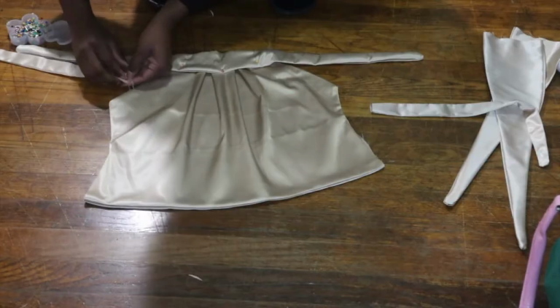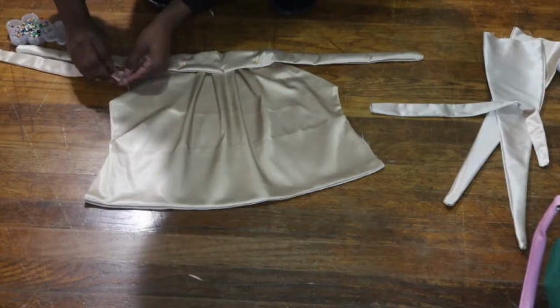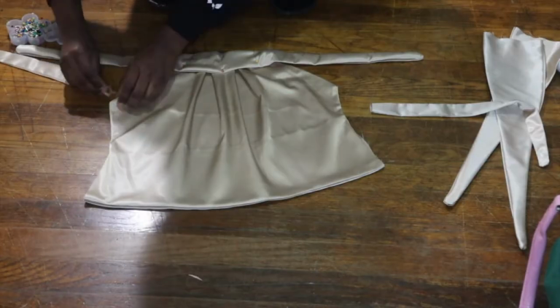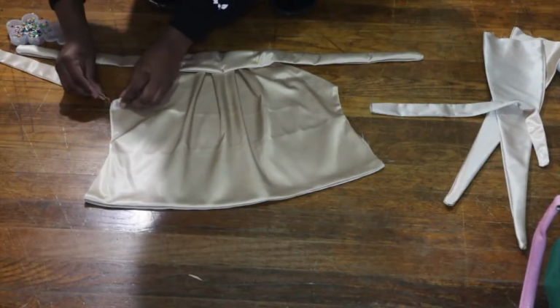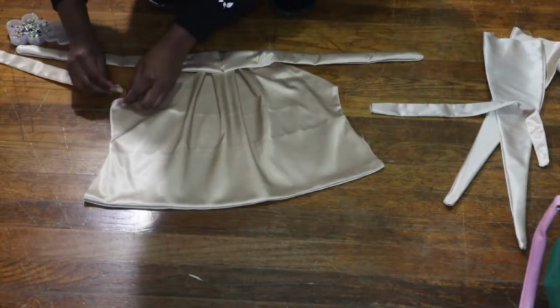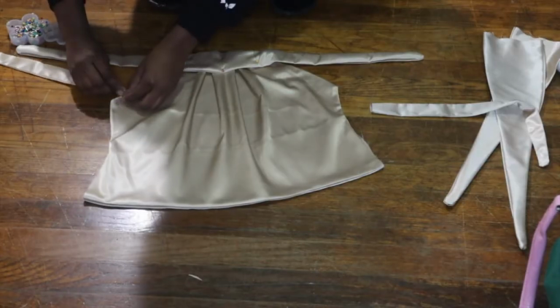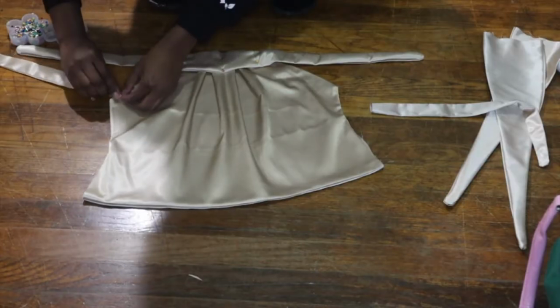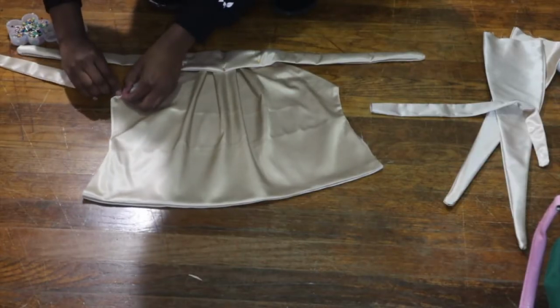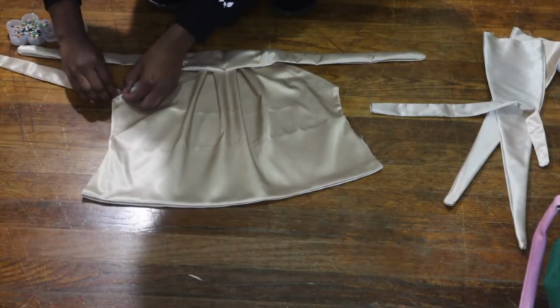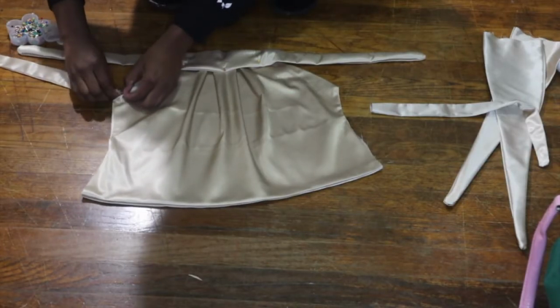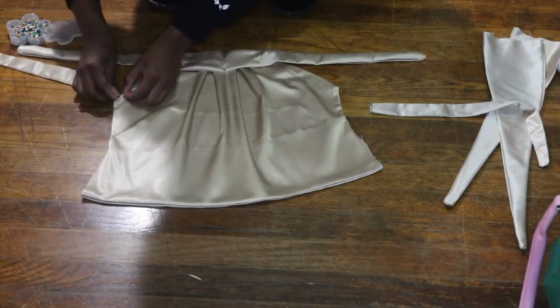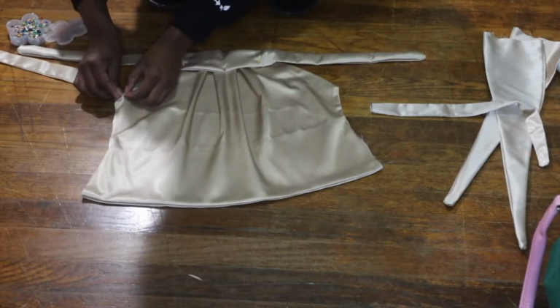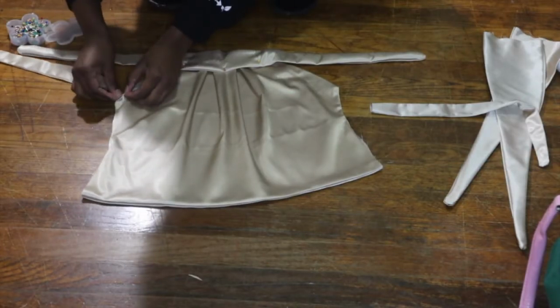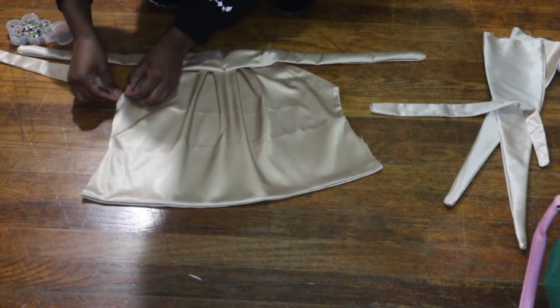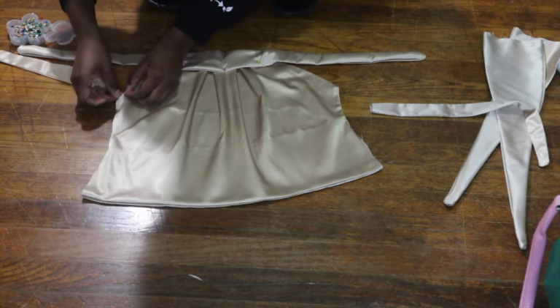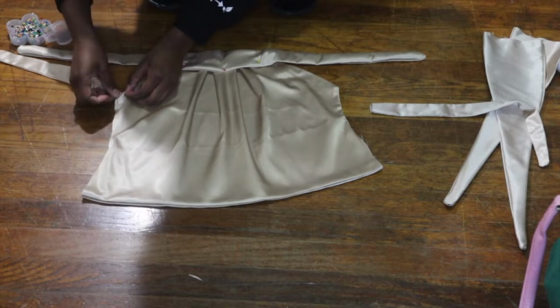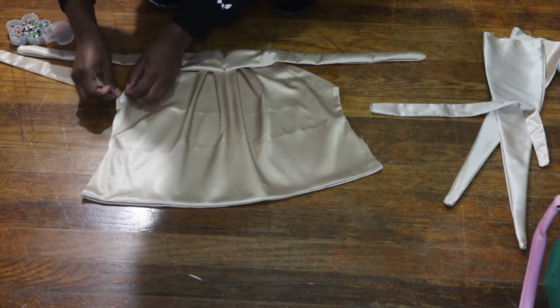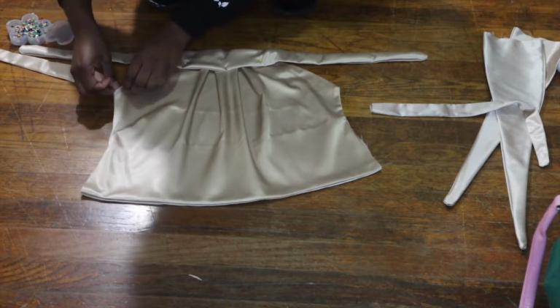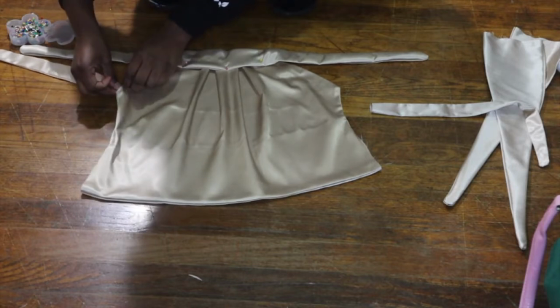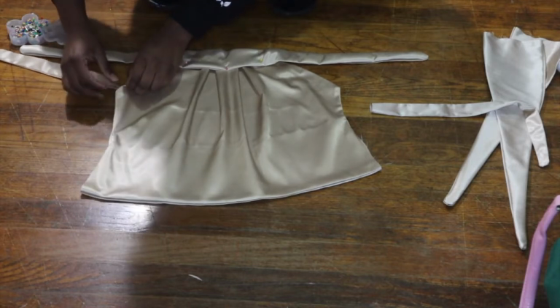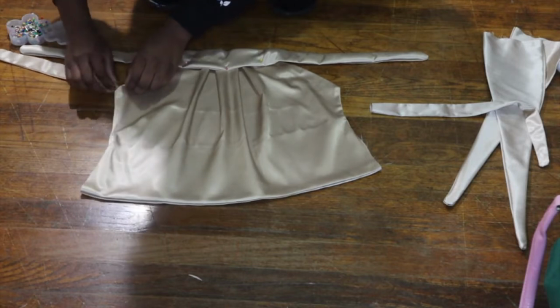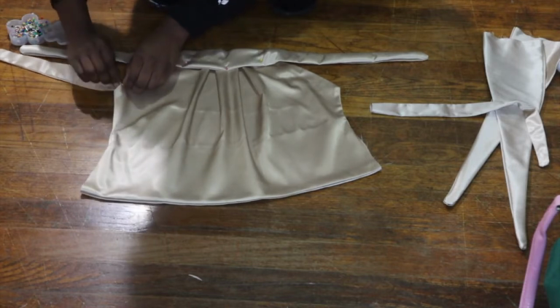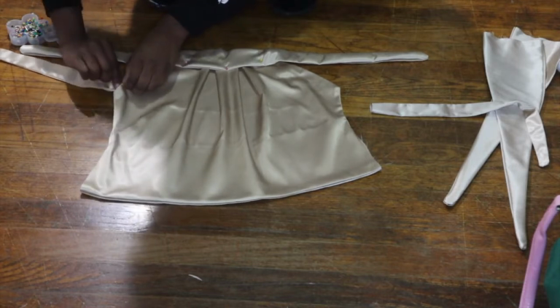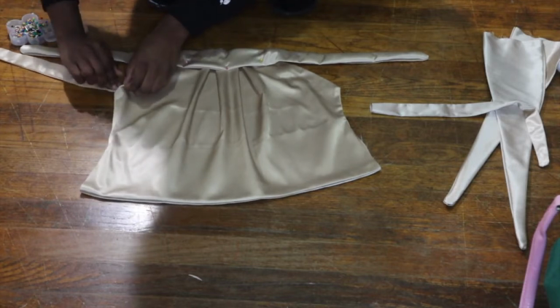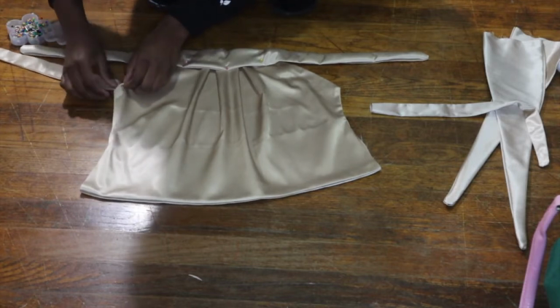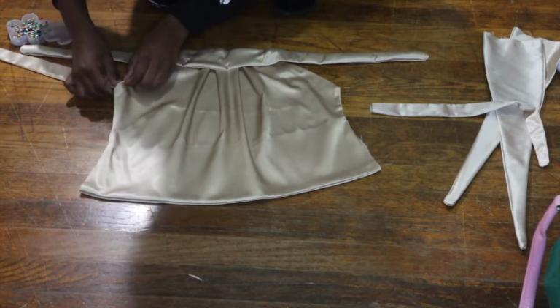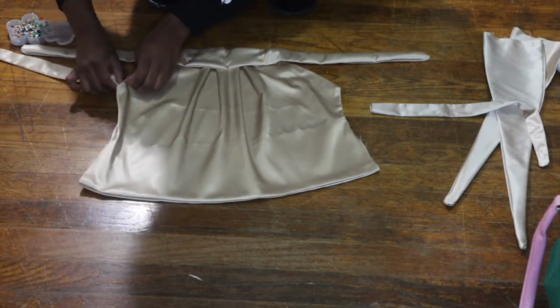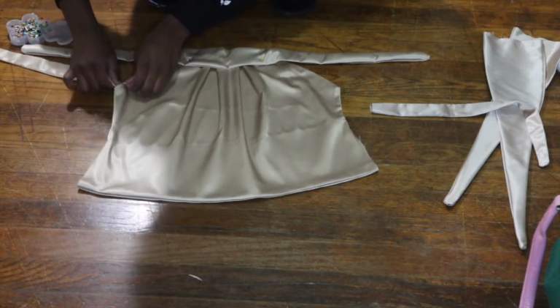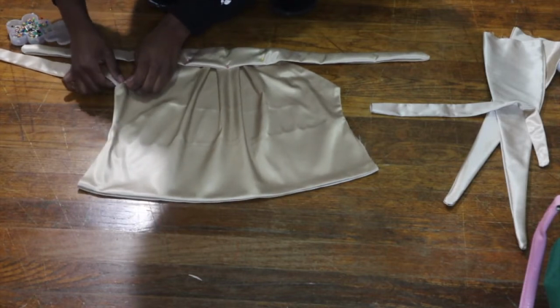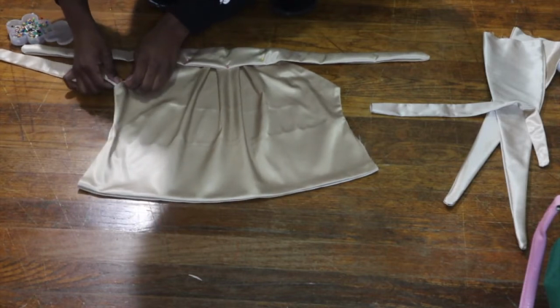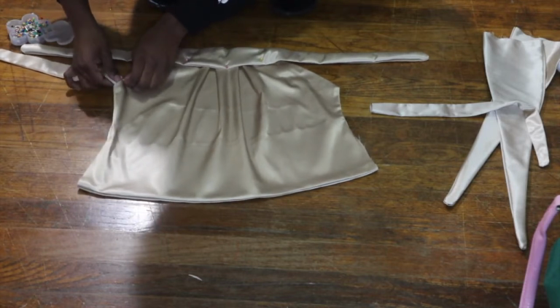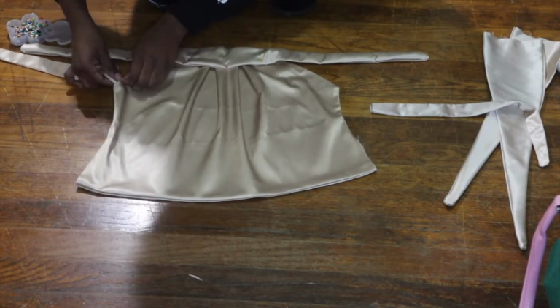Remember that little small area that we didn't sew over? We're going to insert our boob ties there and pin it down.